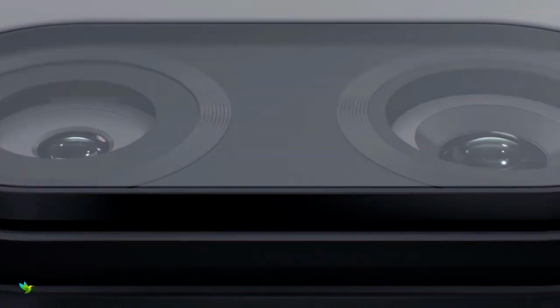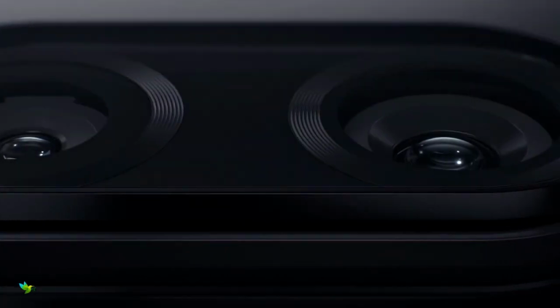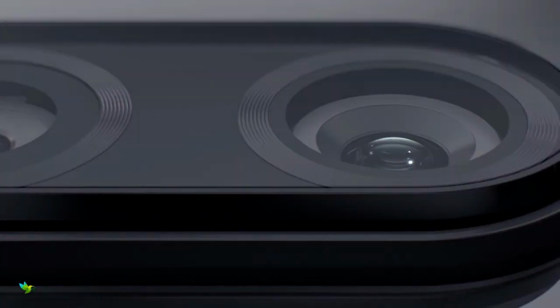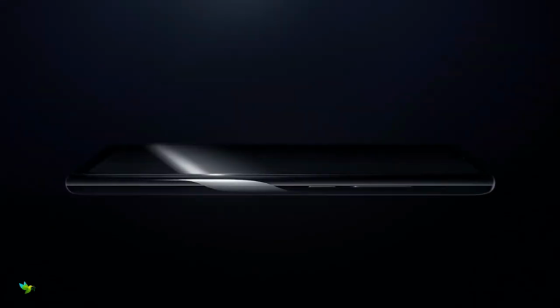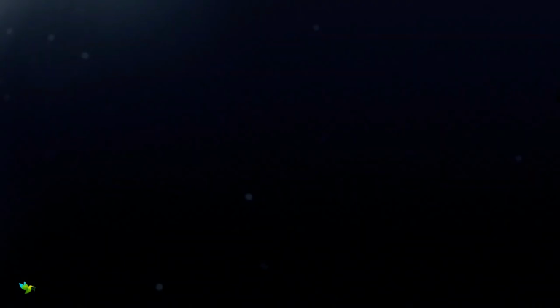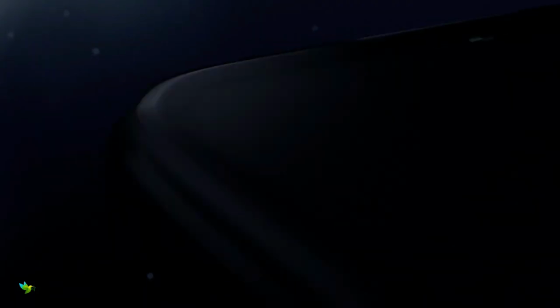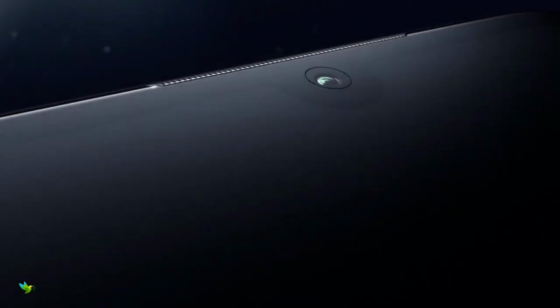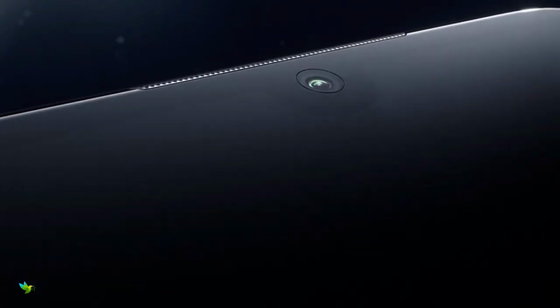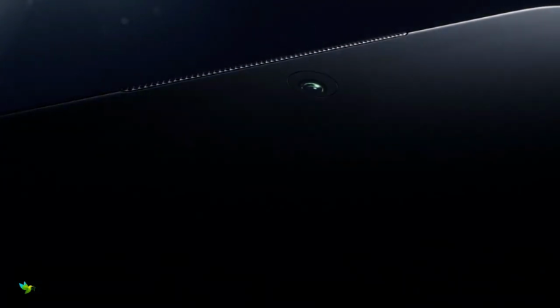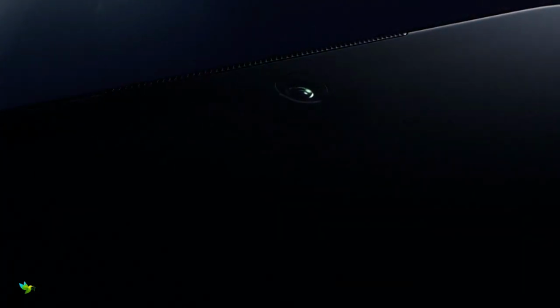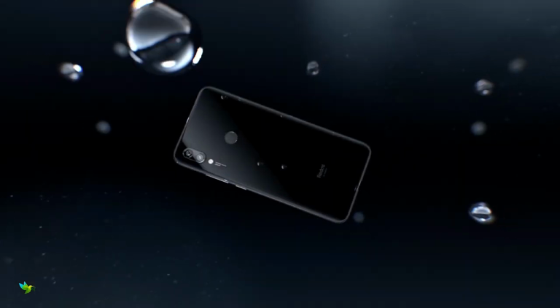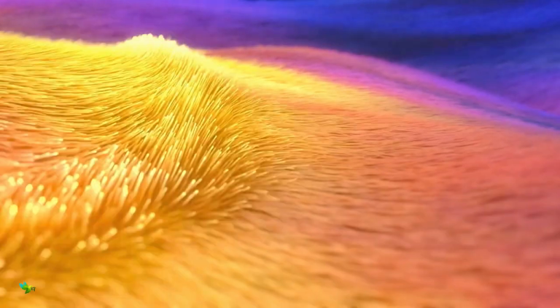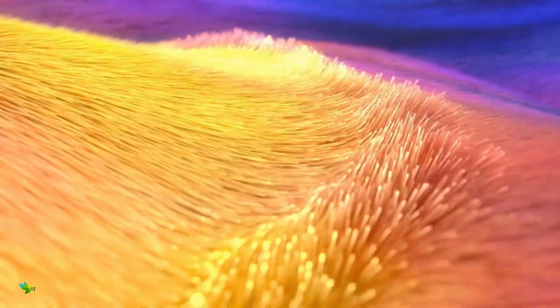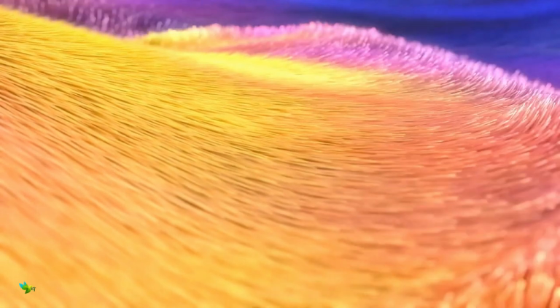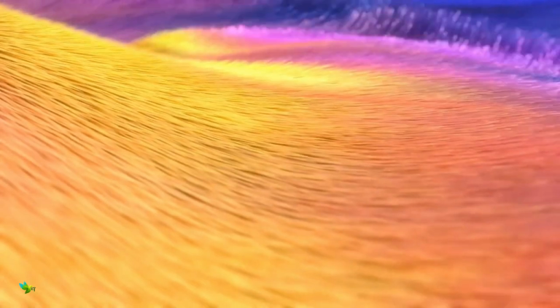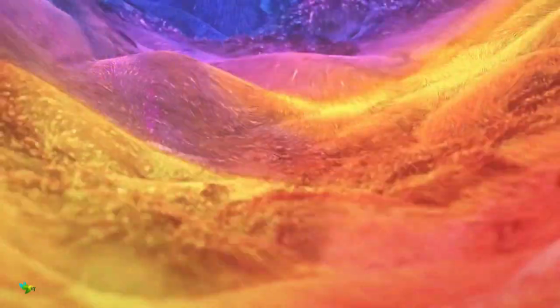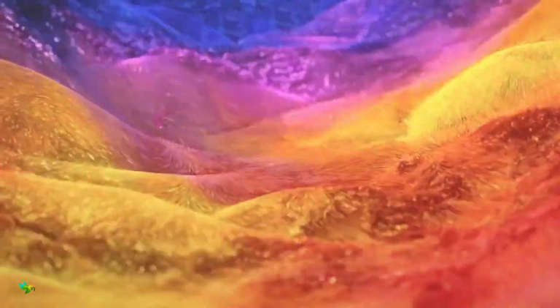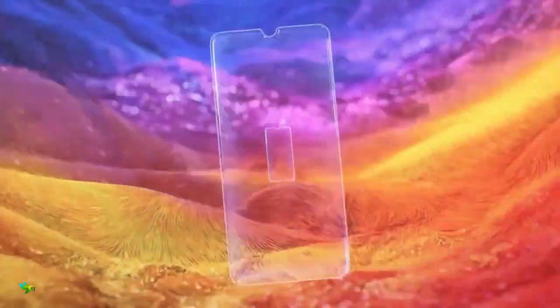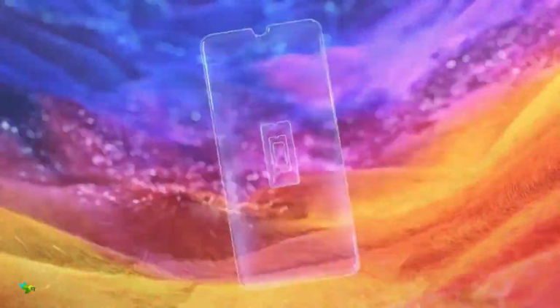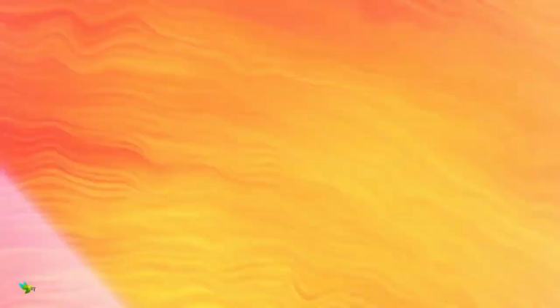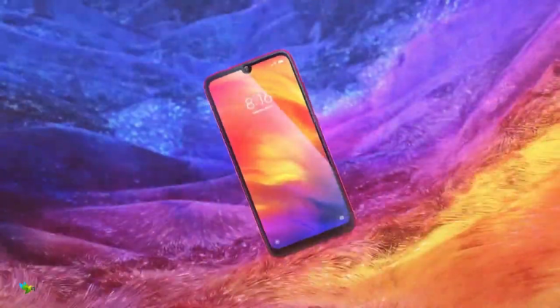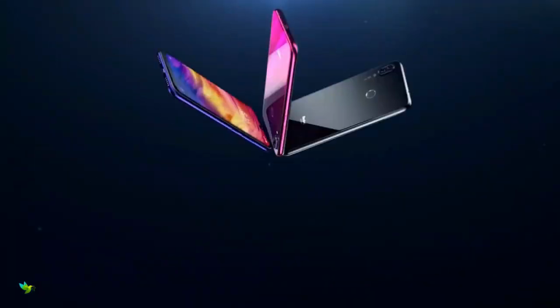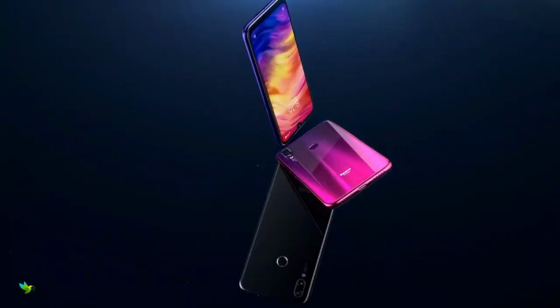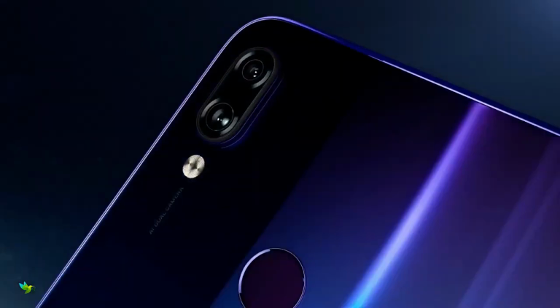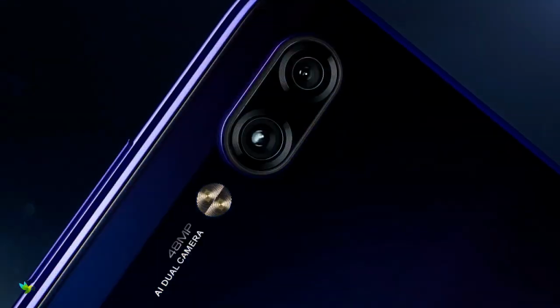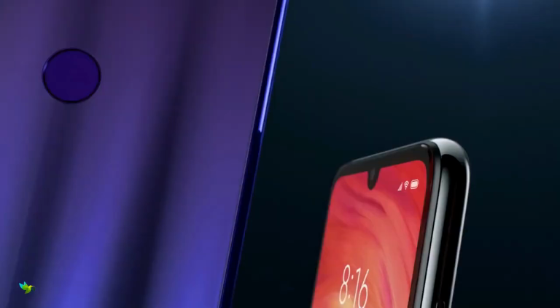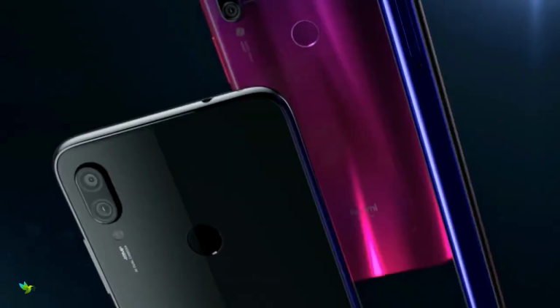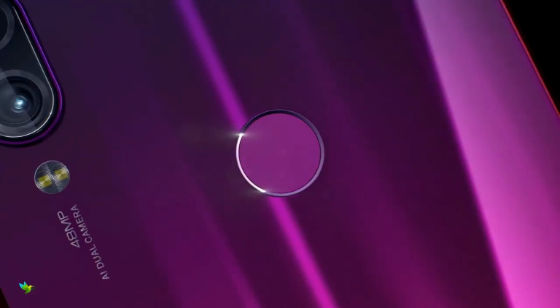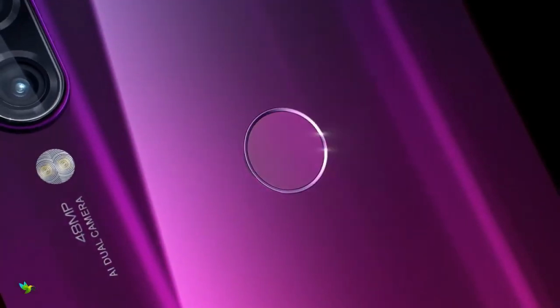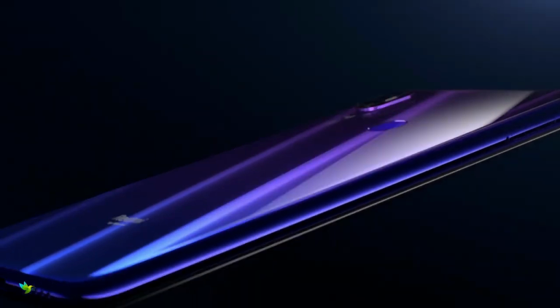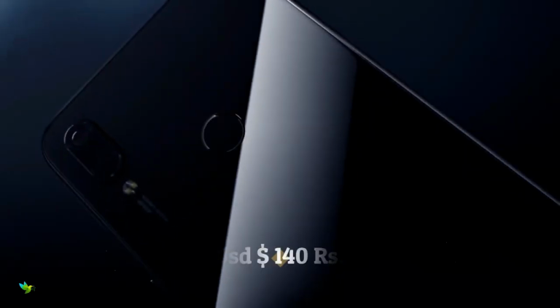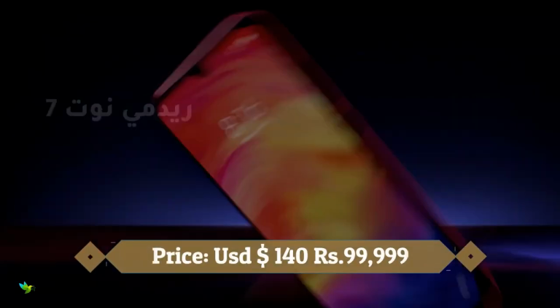It runs MIUI 10 based on Android 9.0 Pie and packs 128GB of built-in storage that can be expanded via microSD card up to 256GB. It is powered by a 4000mAh battery with 18W fast charging support.